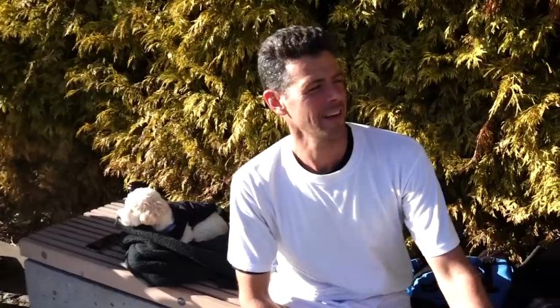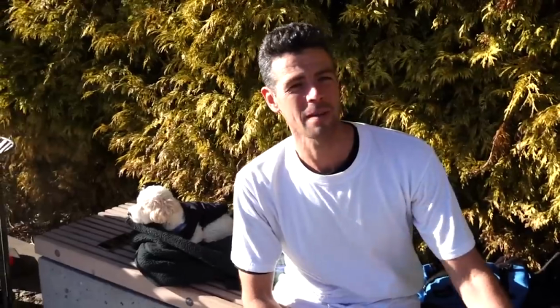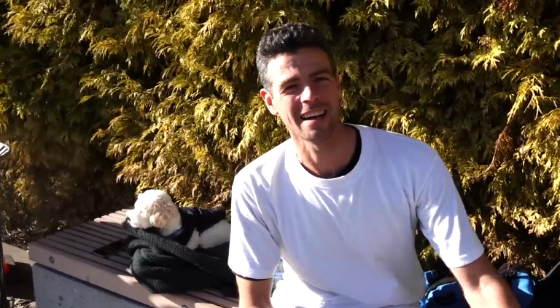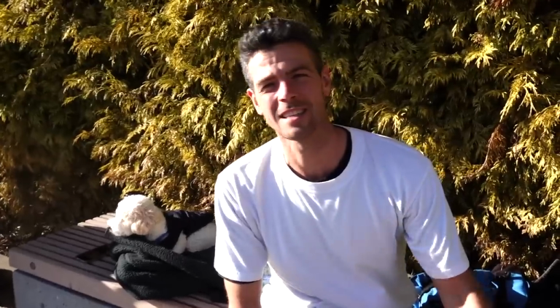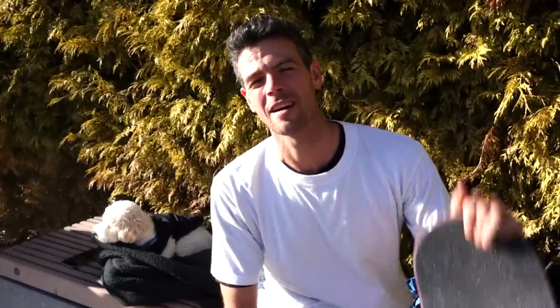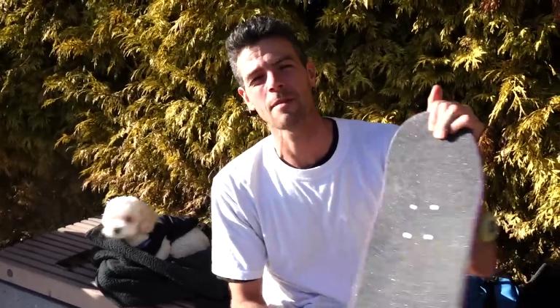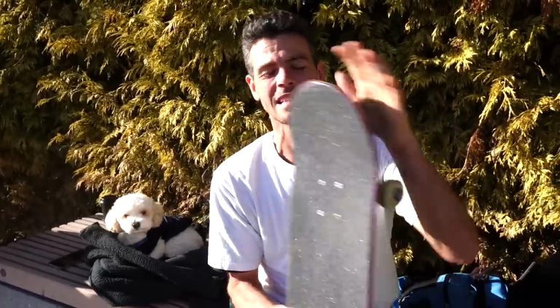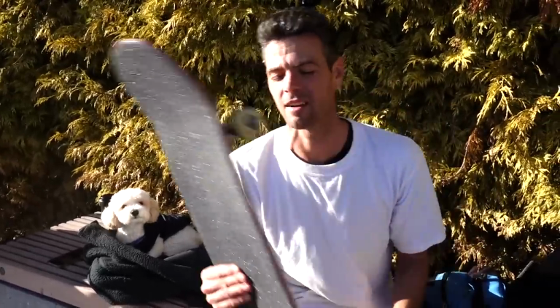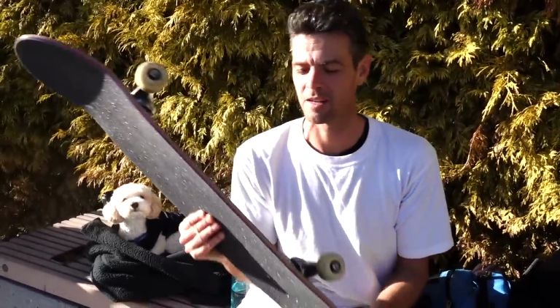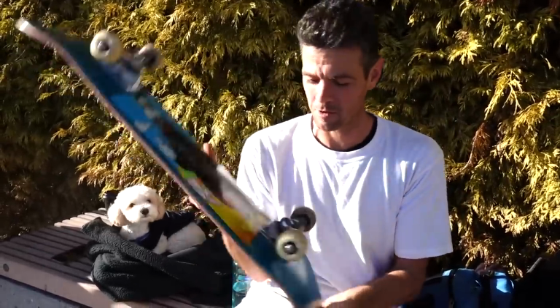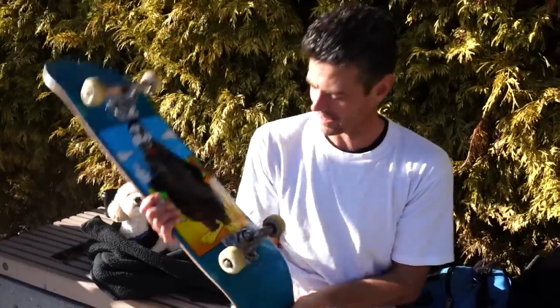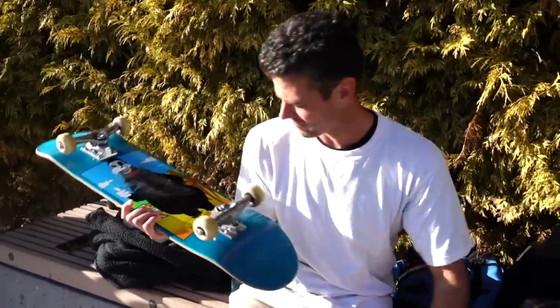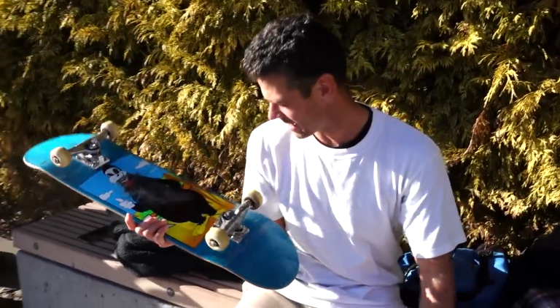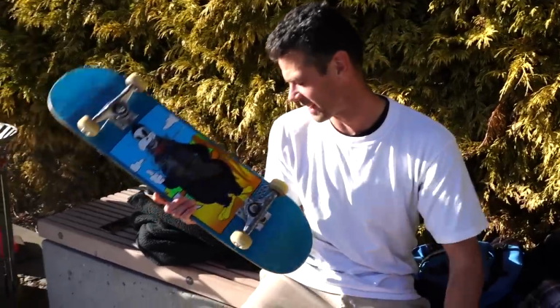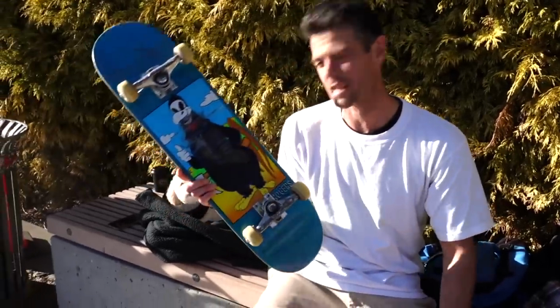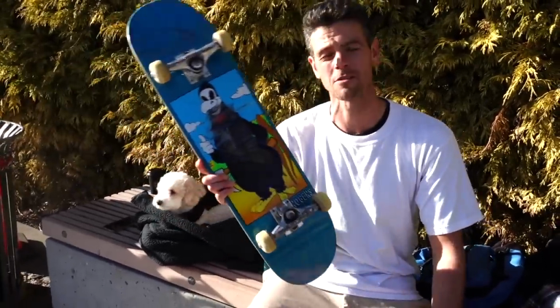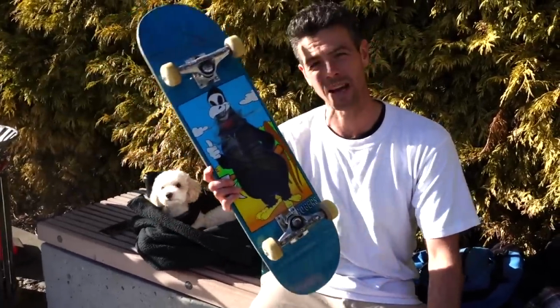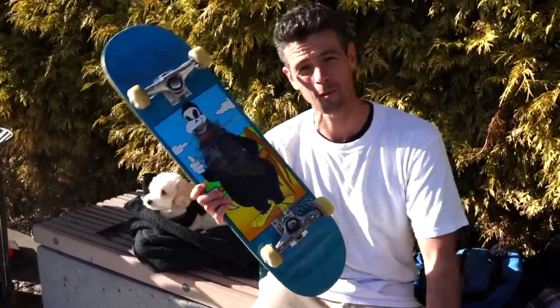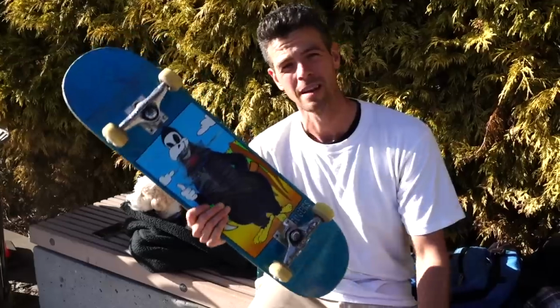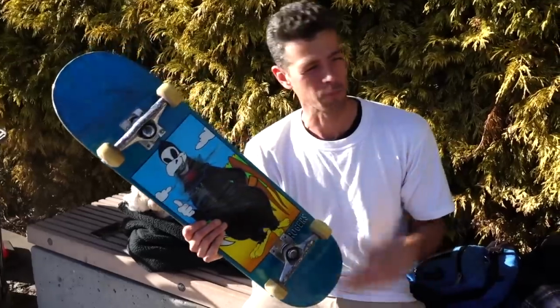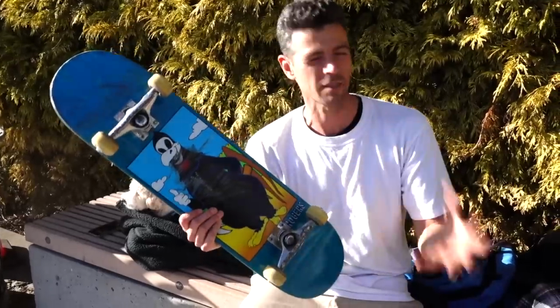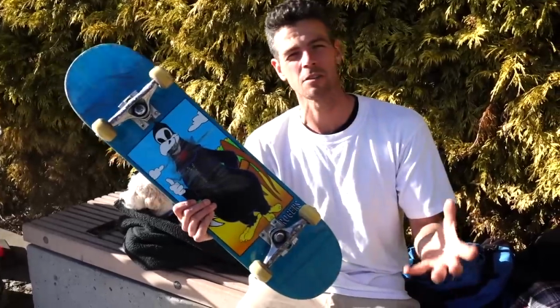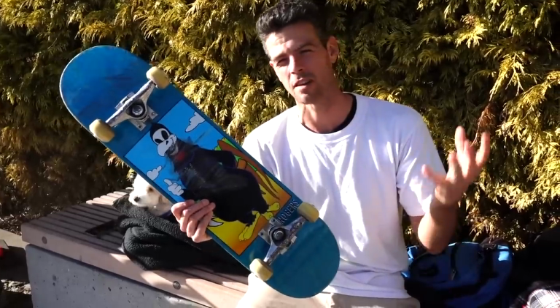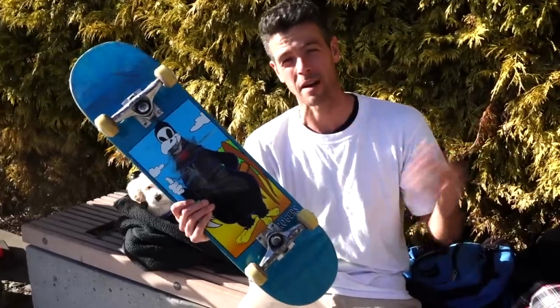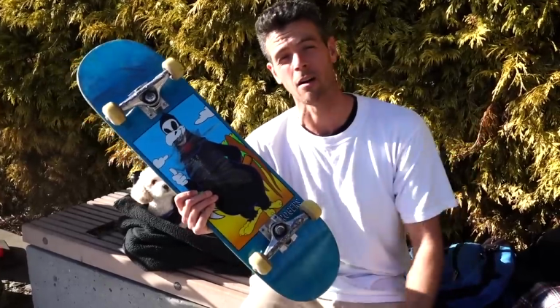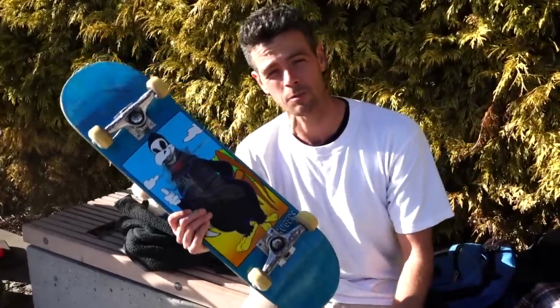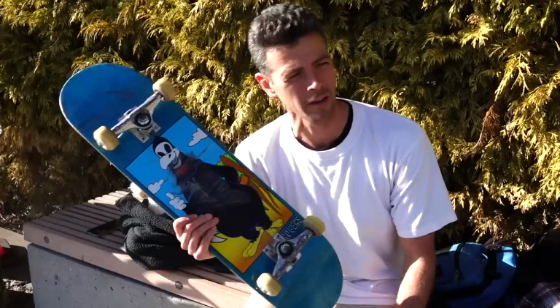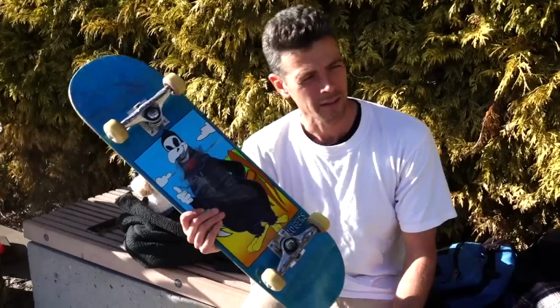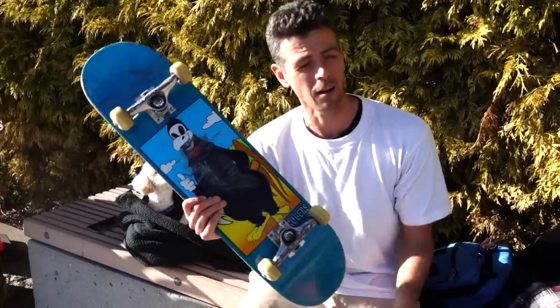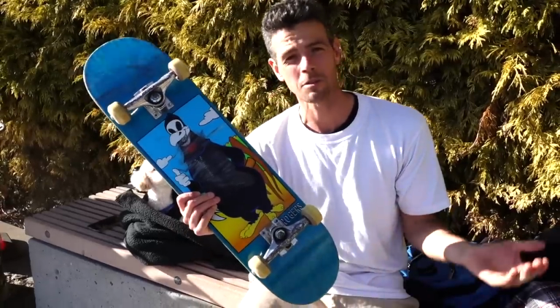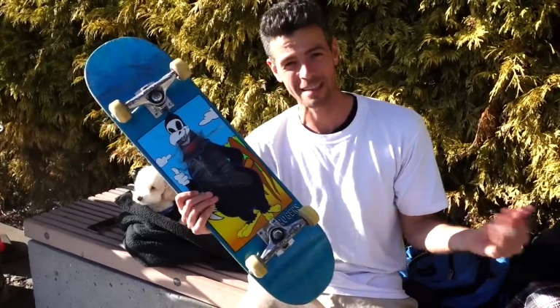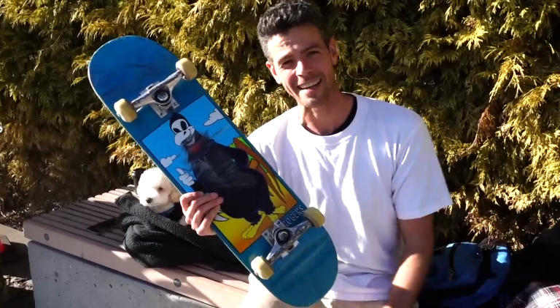Hey, welcome back you guys. Have I been sleeping on Dwindle boards? Right here I got a TJ Rogers Blind board. In a previous video you saw that I was riding an Almost board that I almost really liked.